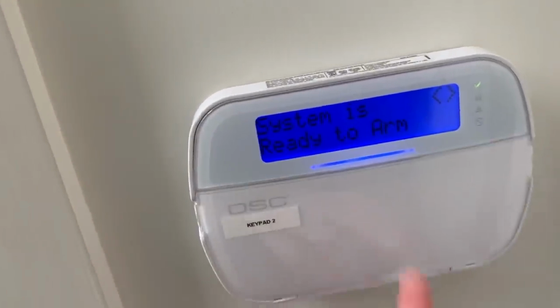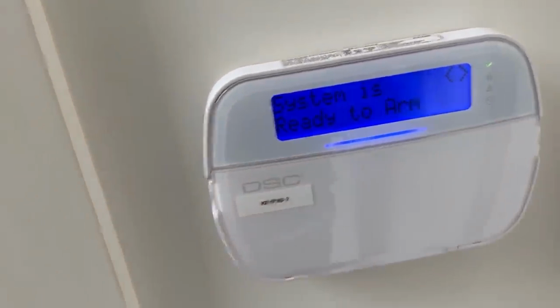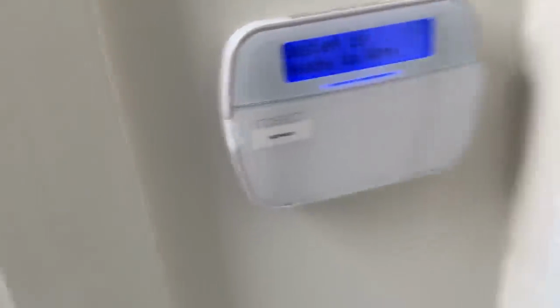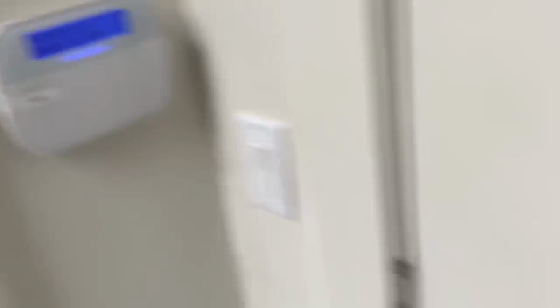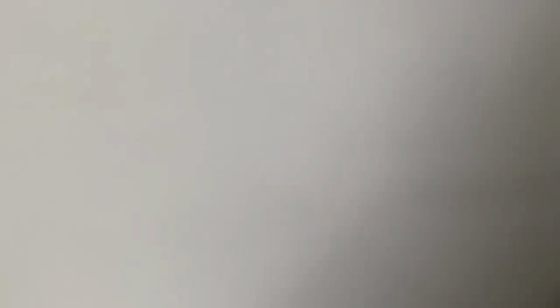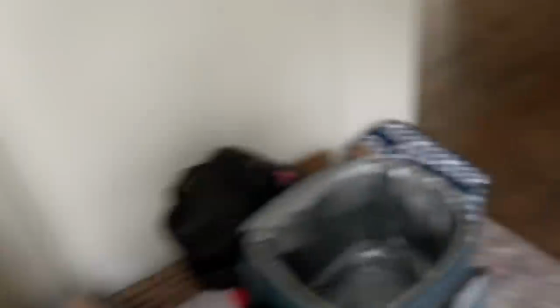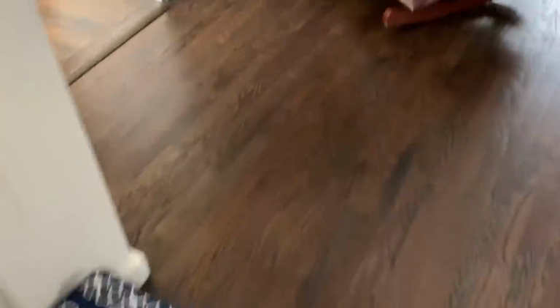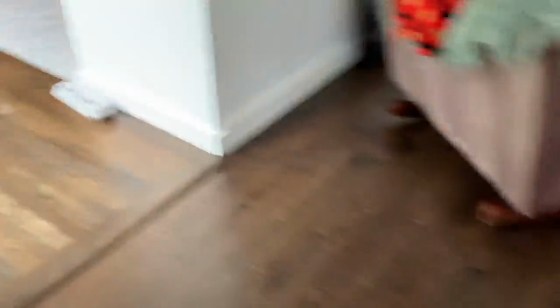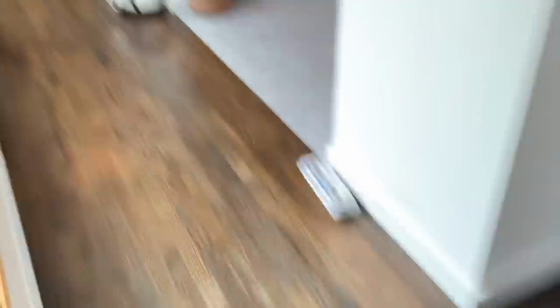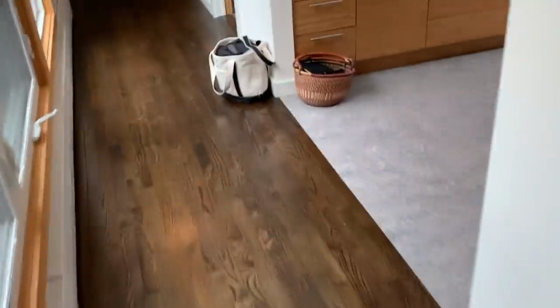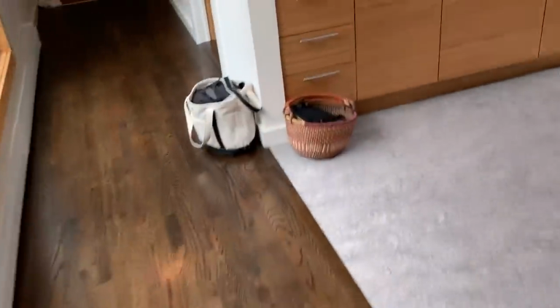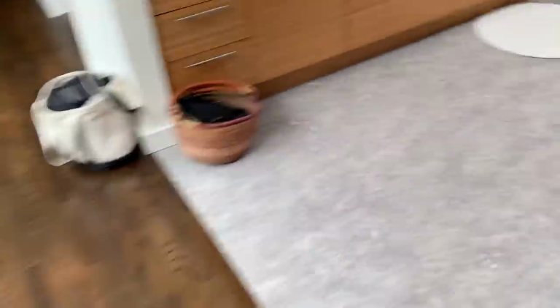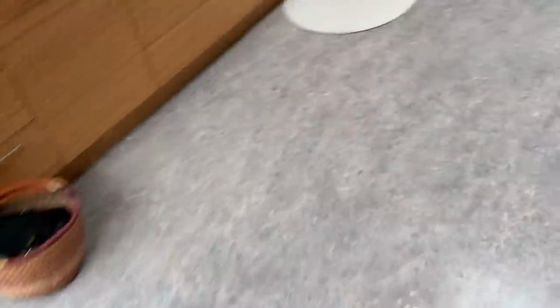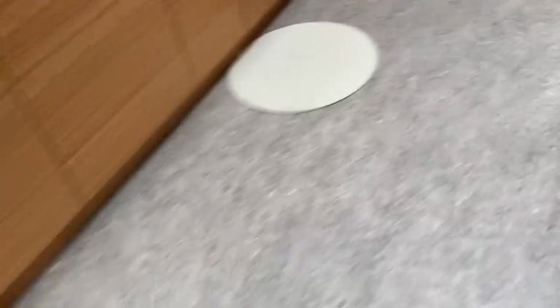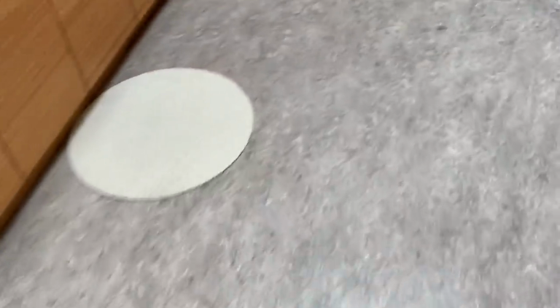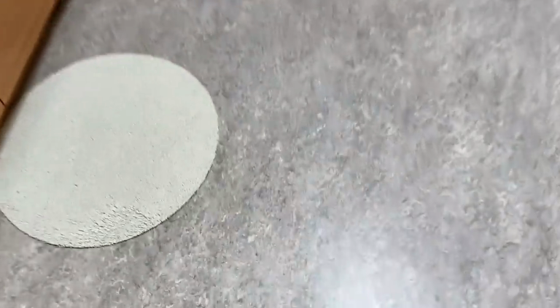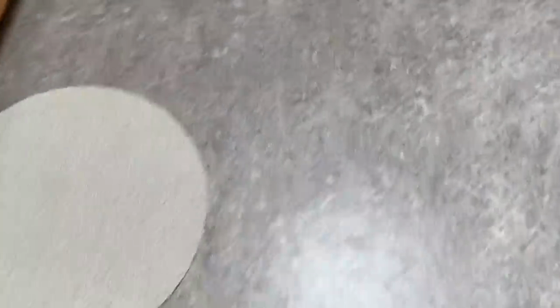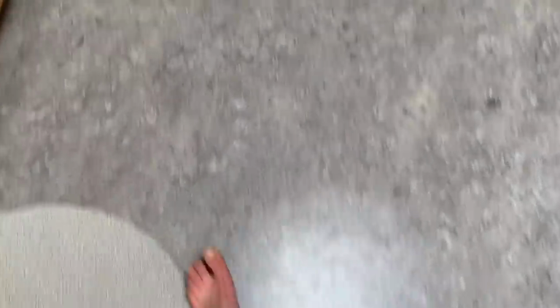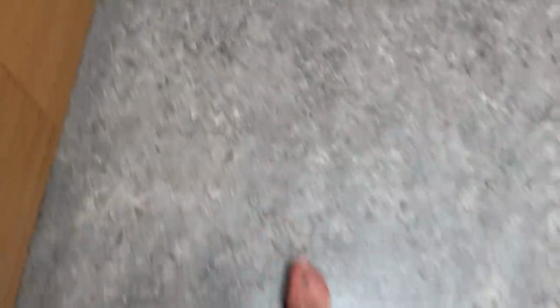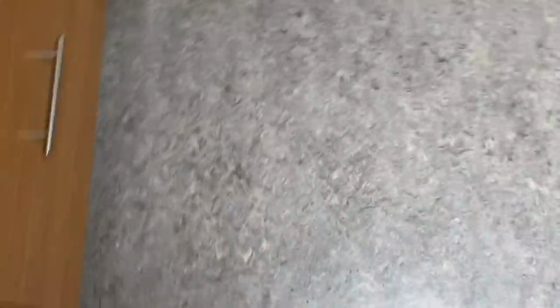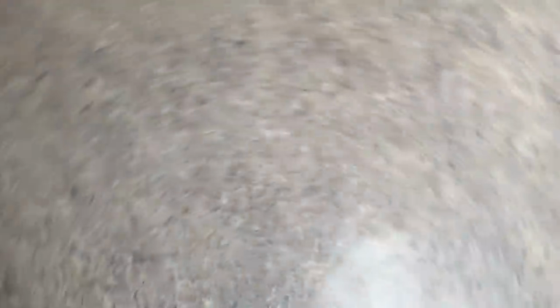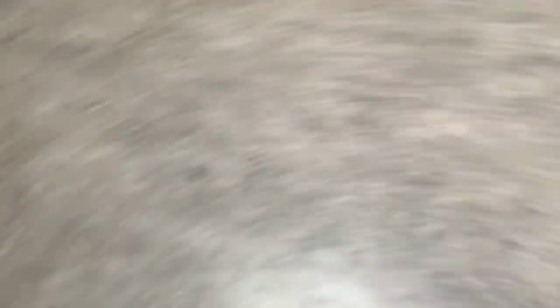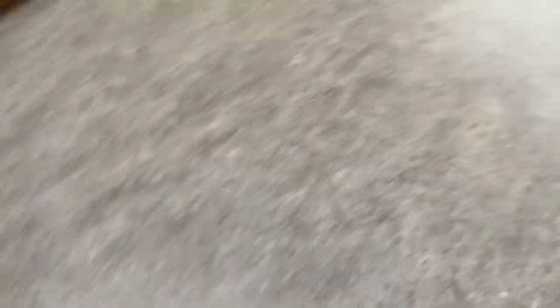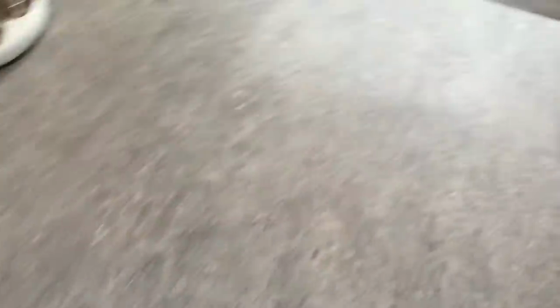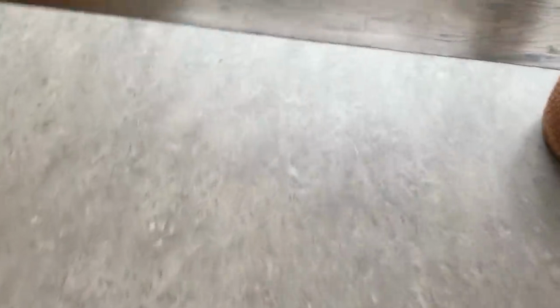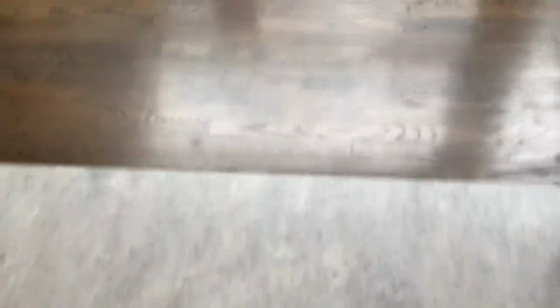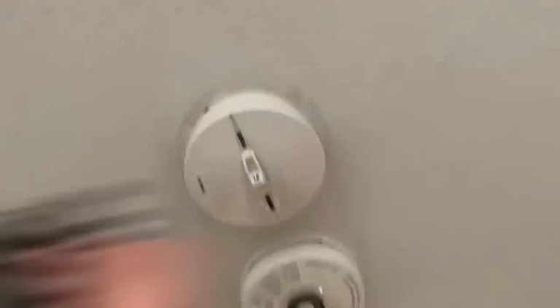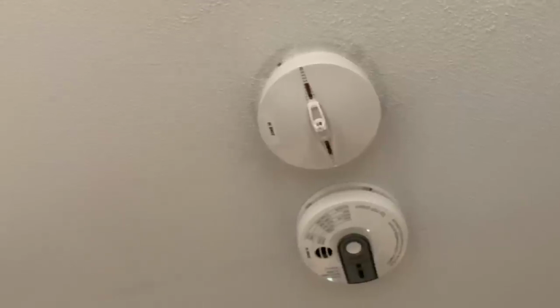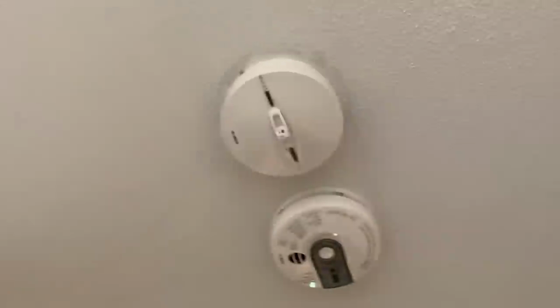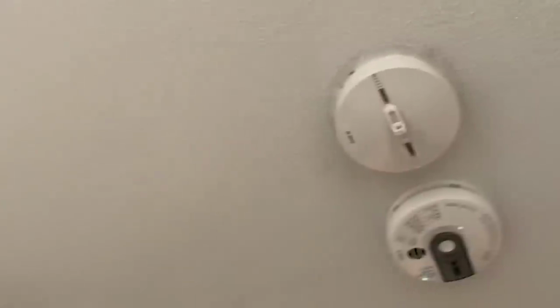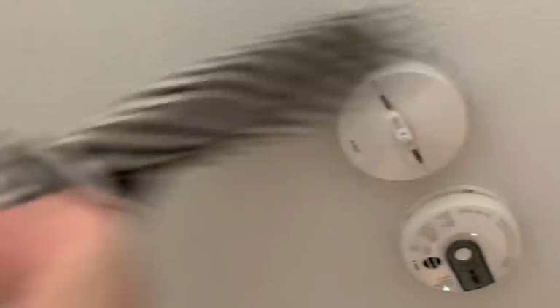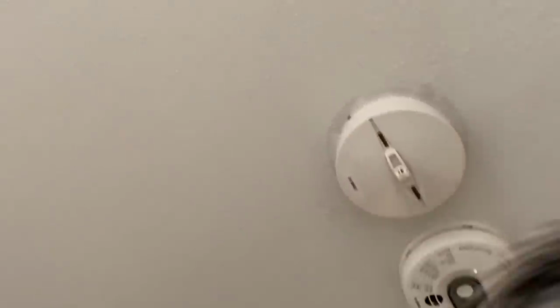It might sound again. For the wireless detectors, you do not have to press the reset button — just blow it out, because if not it'll go off again.